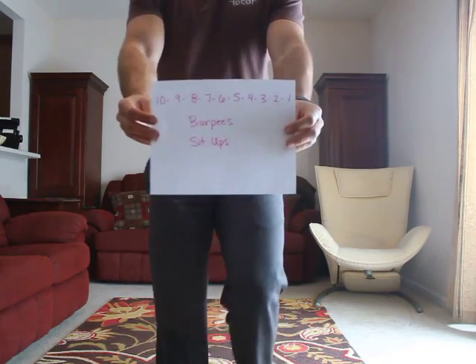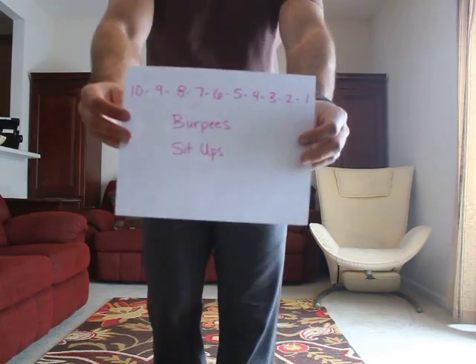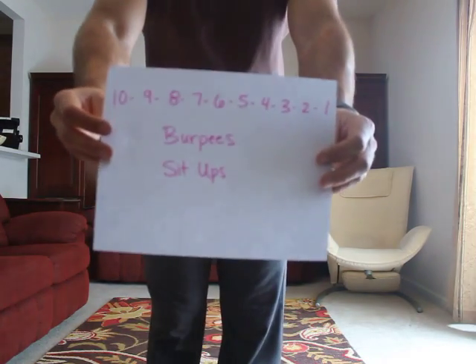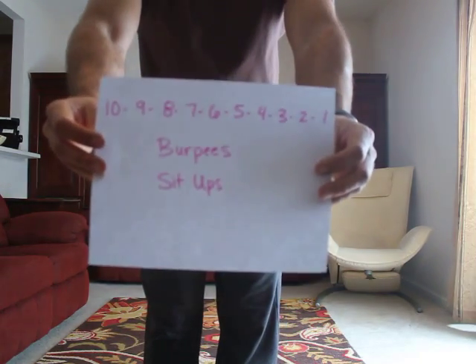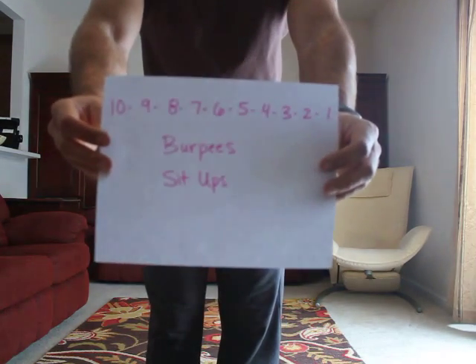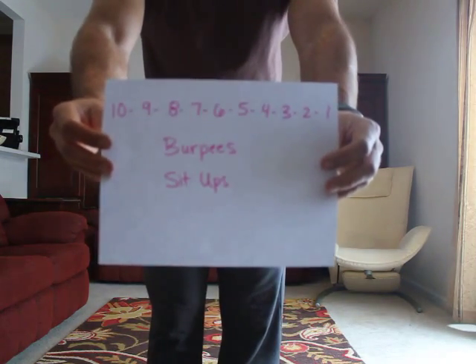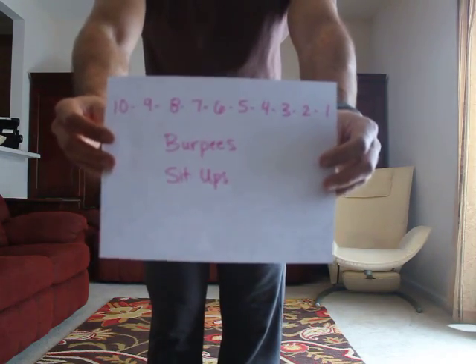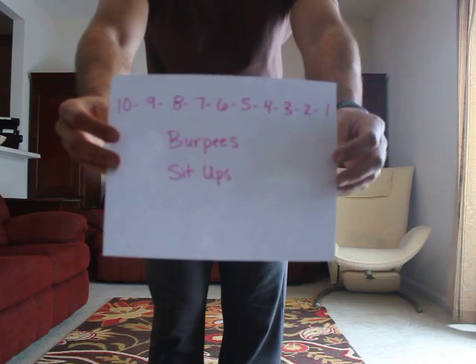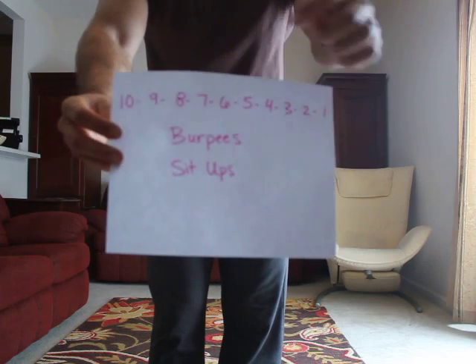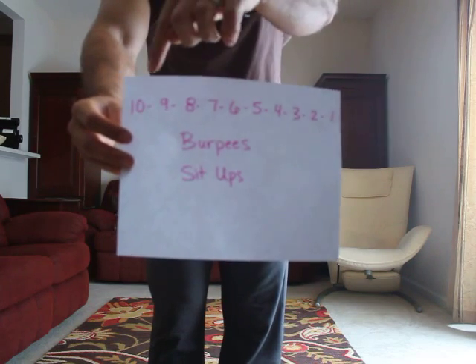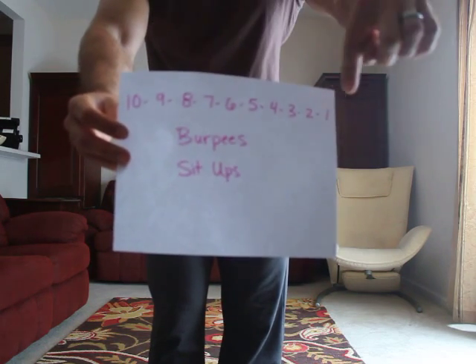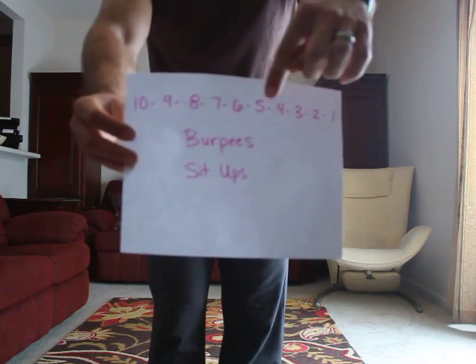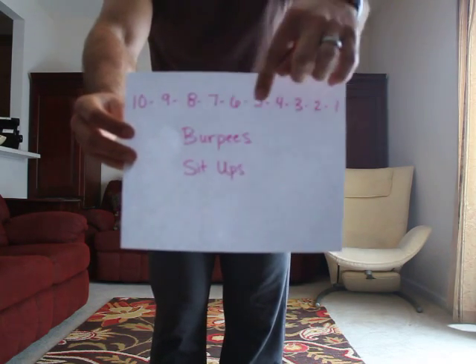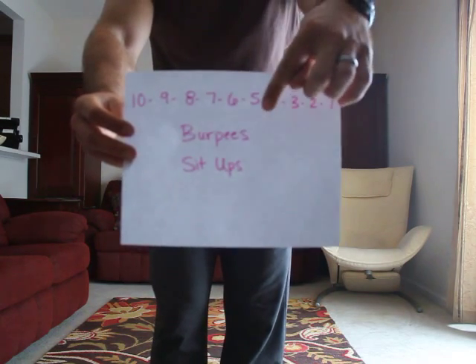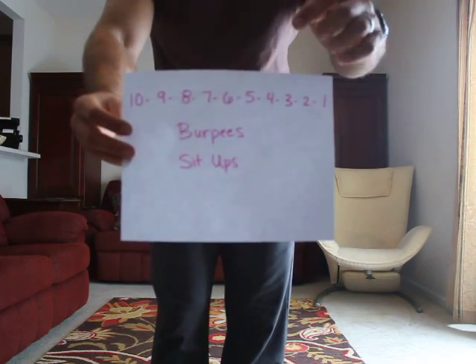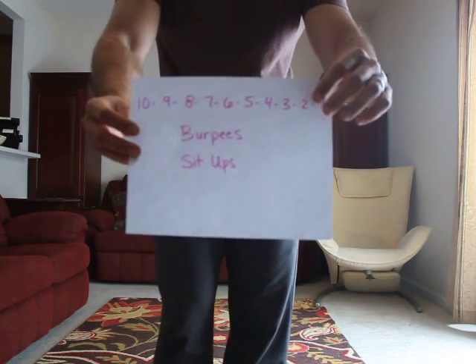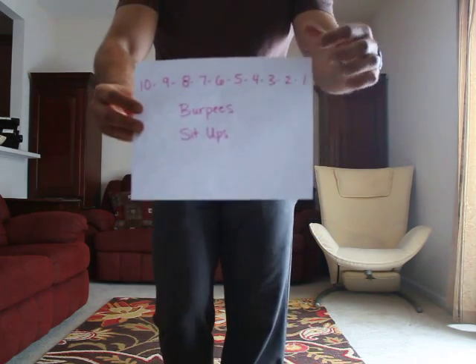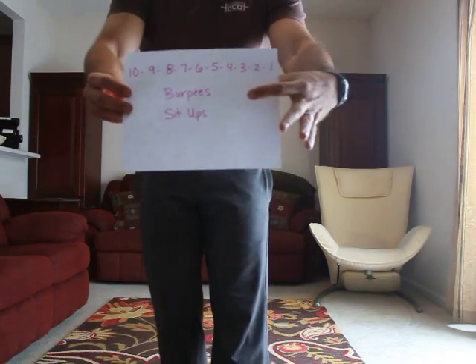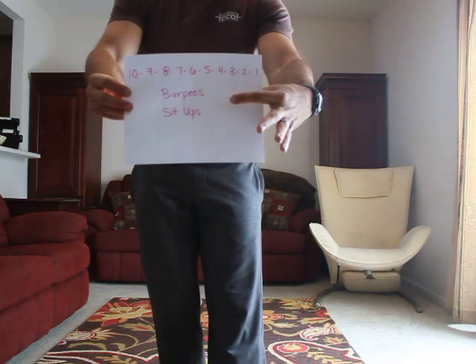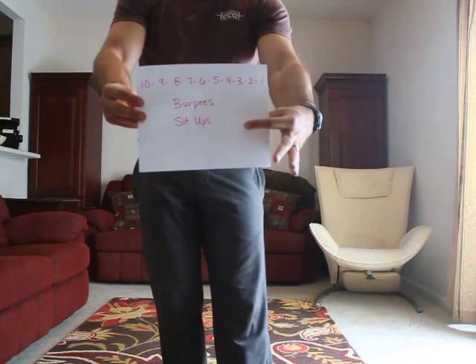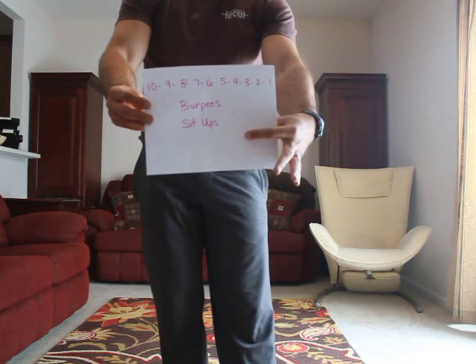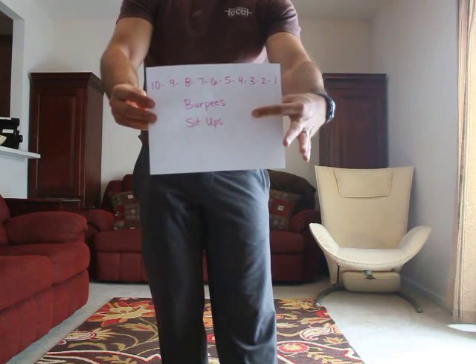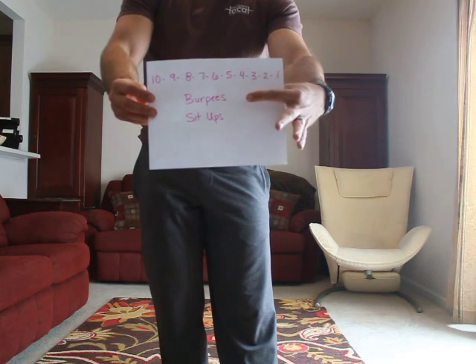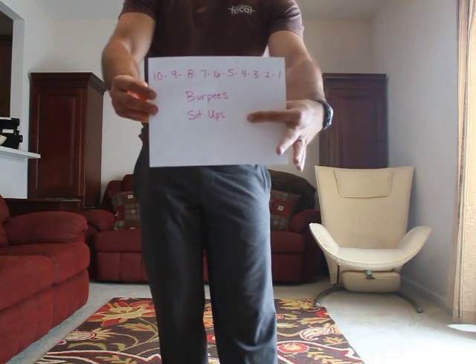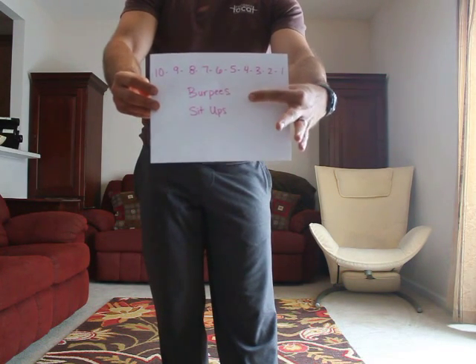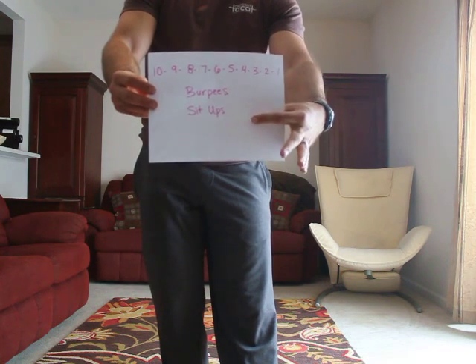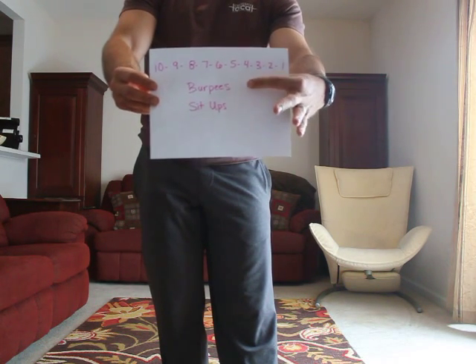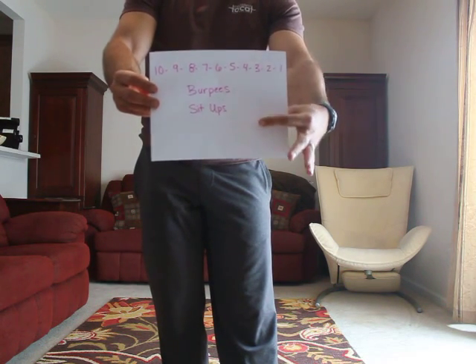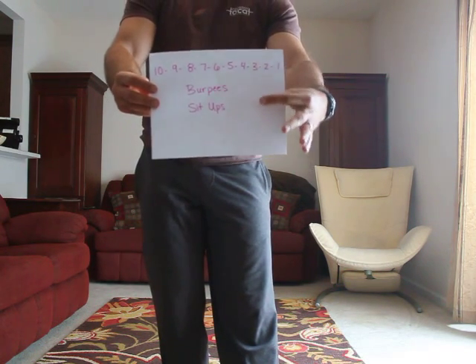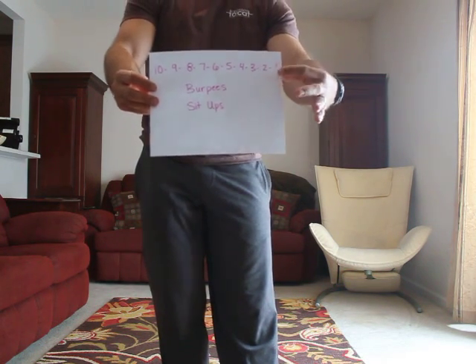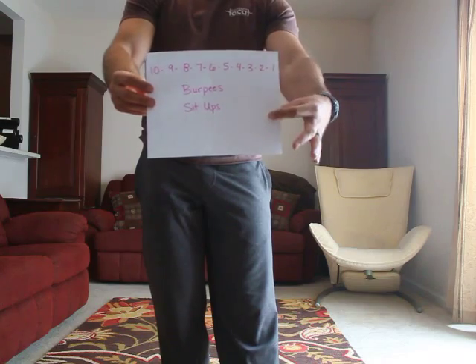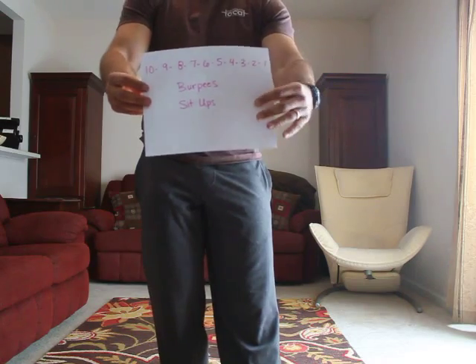Bring that in. So, 10 down to 1 burpees and sit-ups. That means we're going to do 10 burpees, 10 sit-ups, 9 and 9, 8 and 8, all the way down to 1 and 1. Okay?